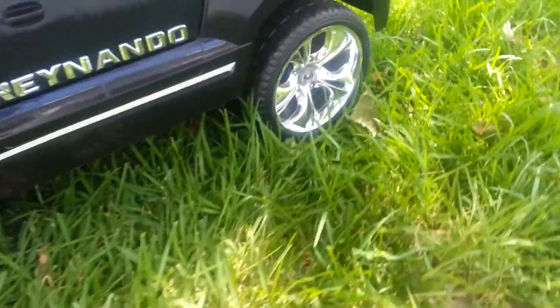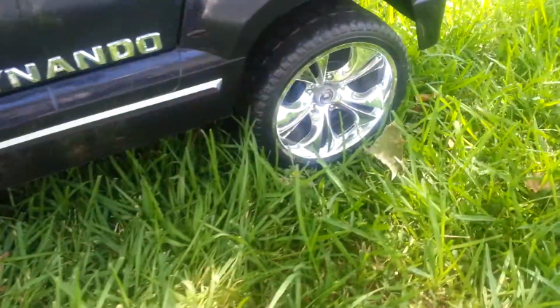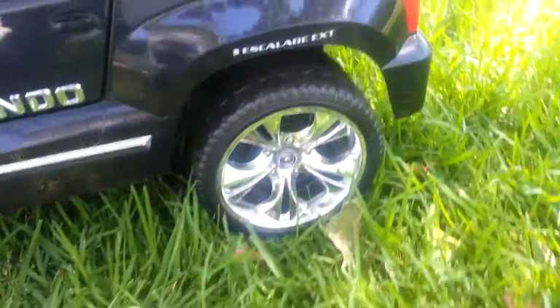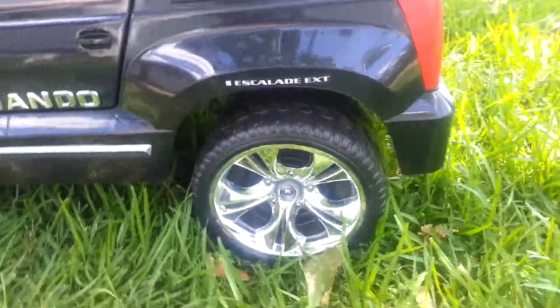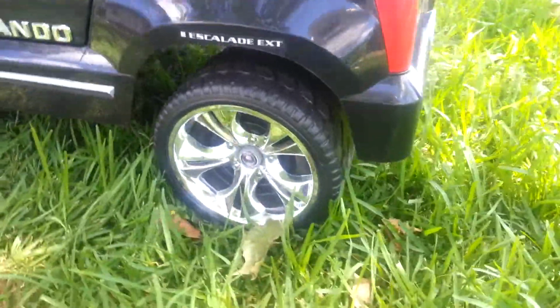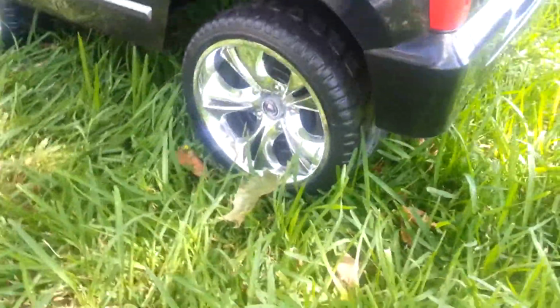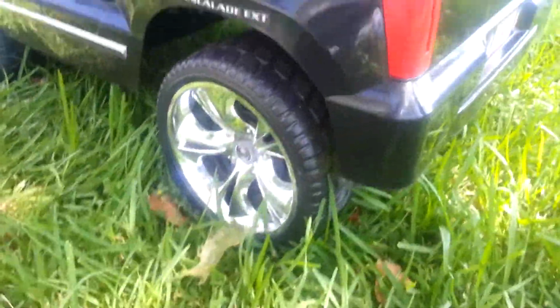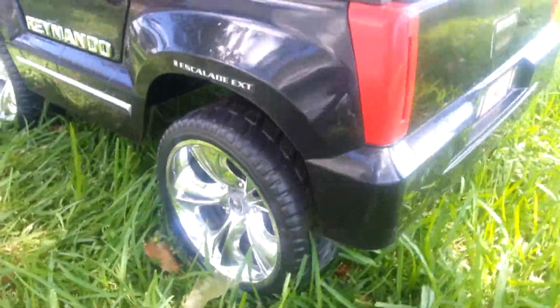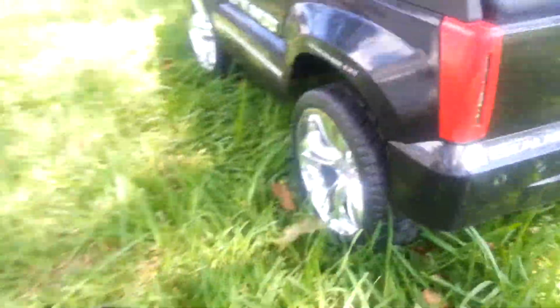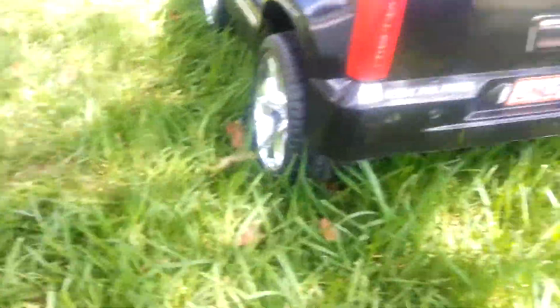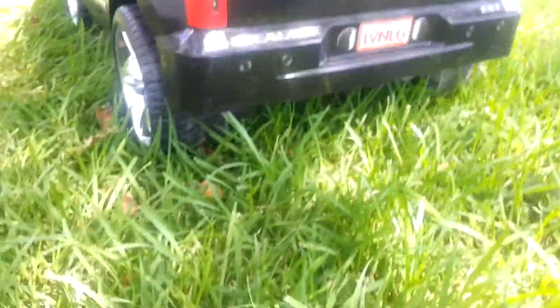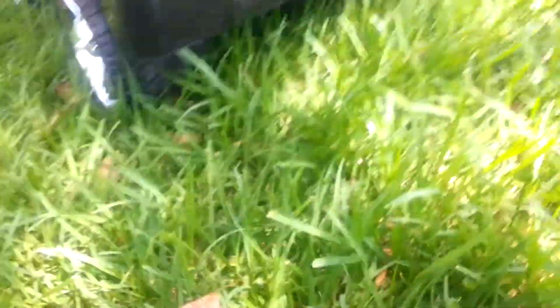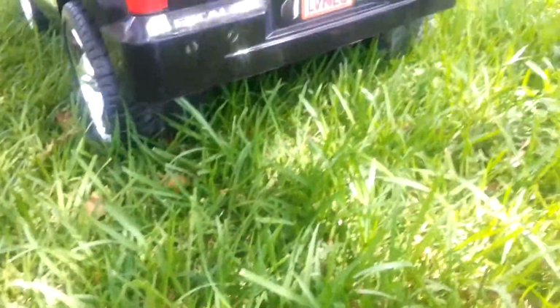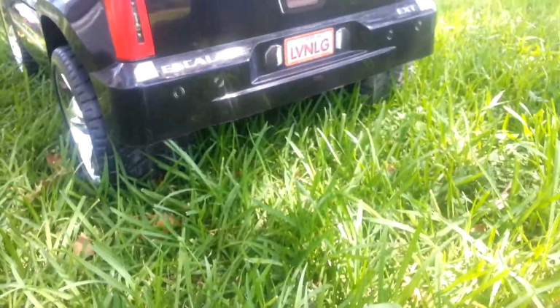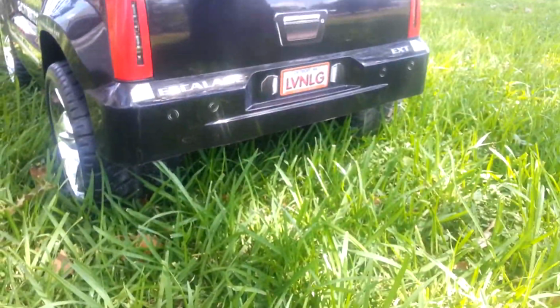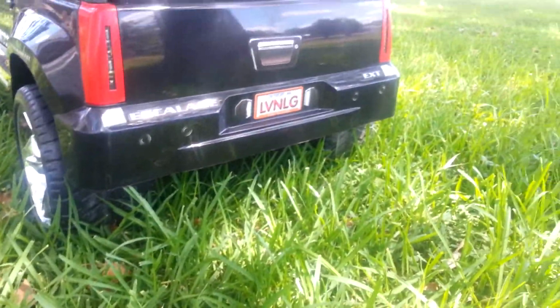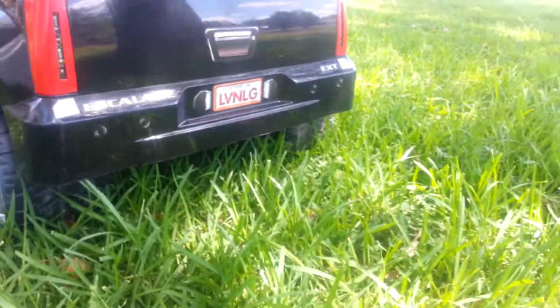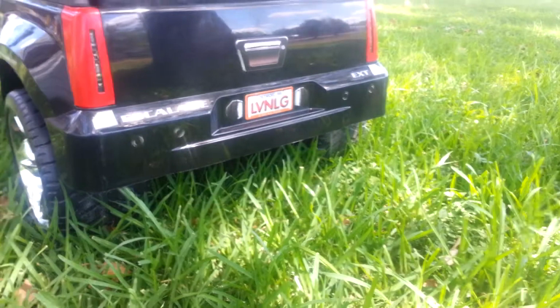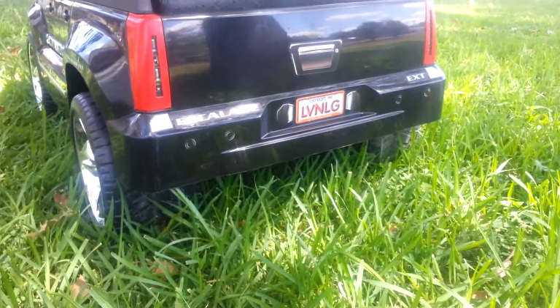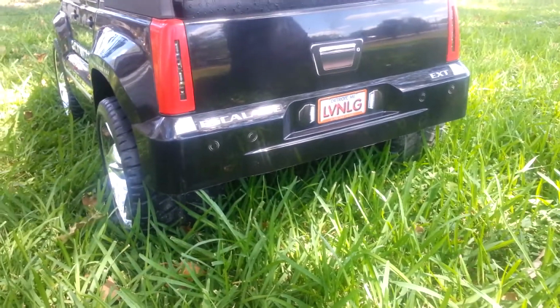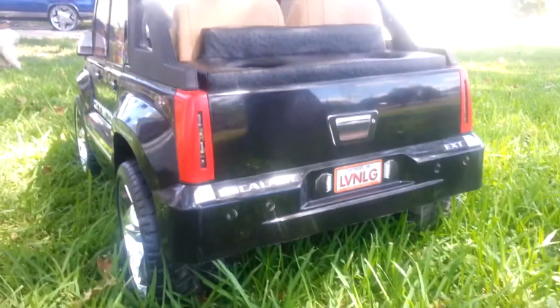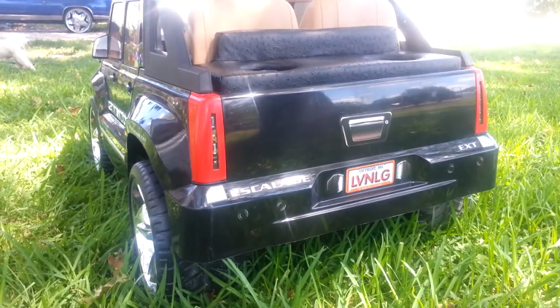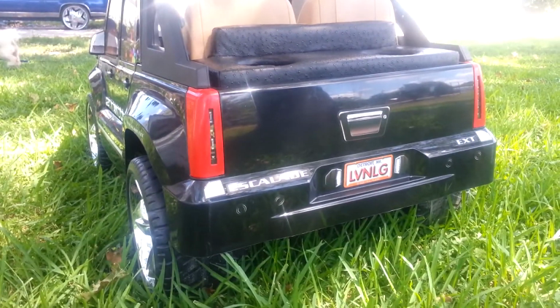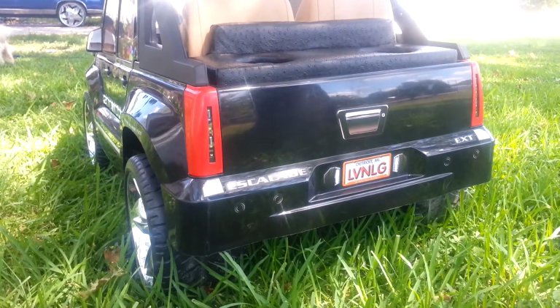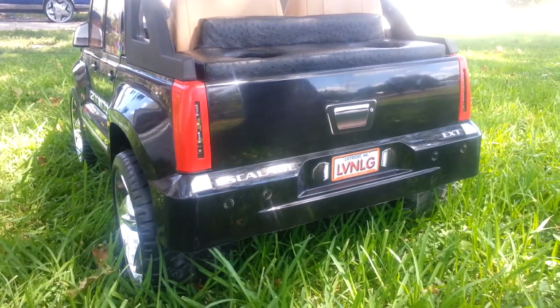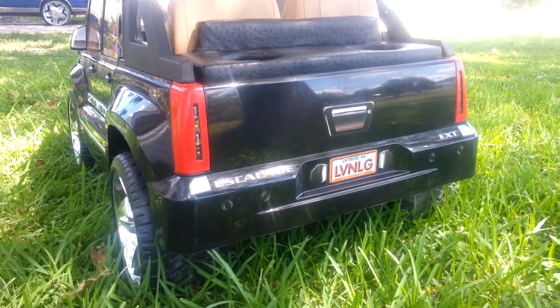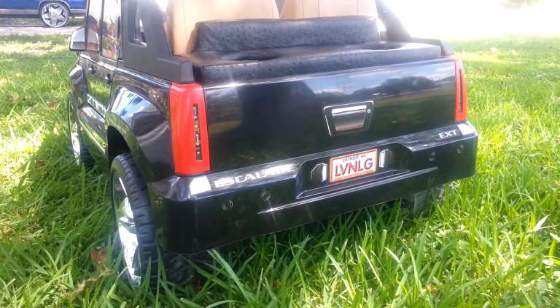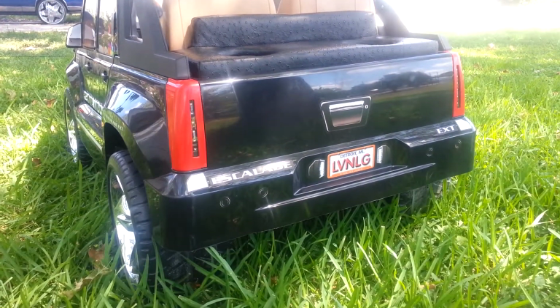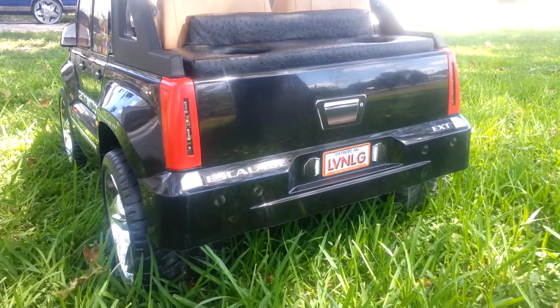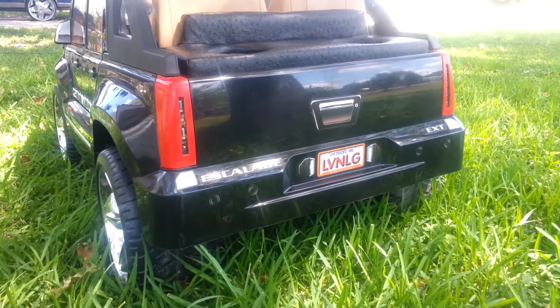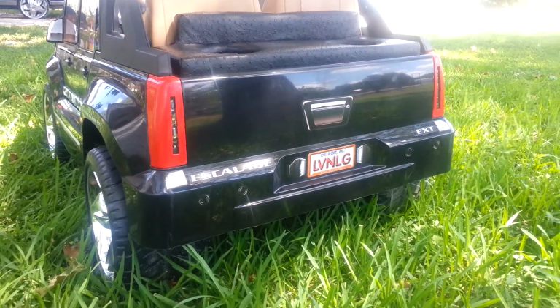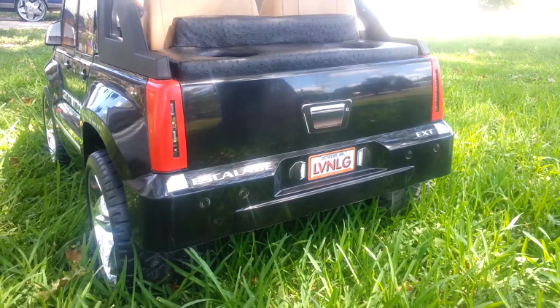Come around to the back. Drilled out his taillights for him — he's got some Cadillac taillights now with the LEDs. Those also work.